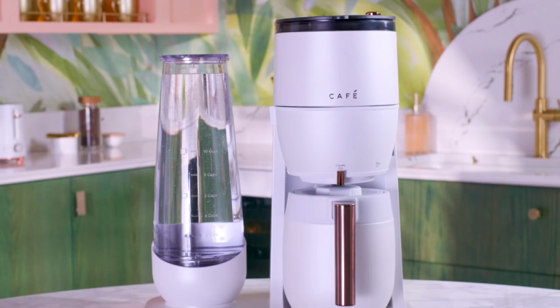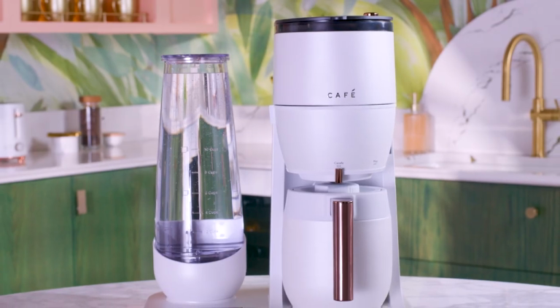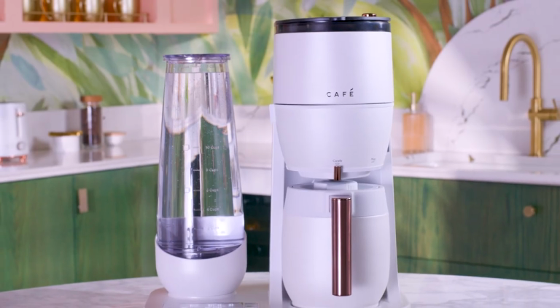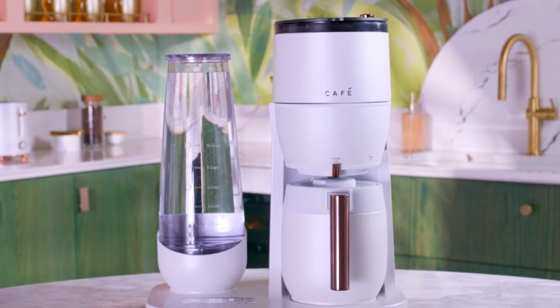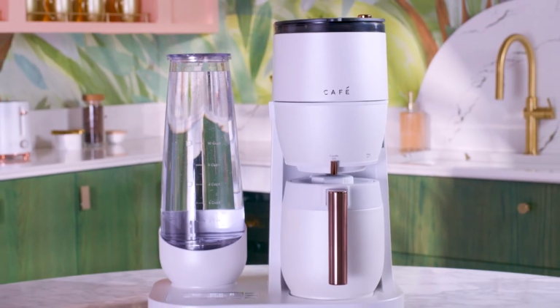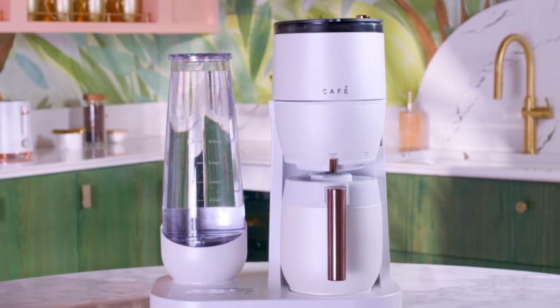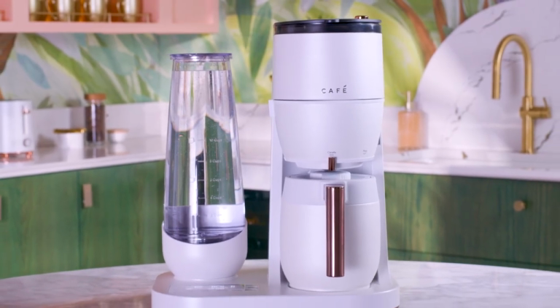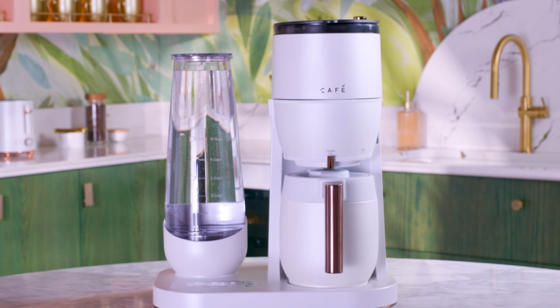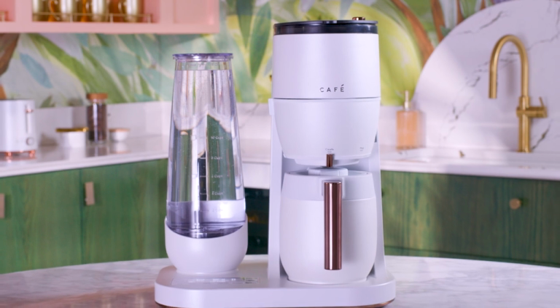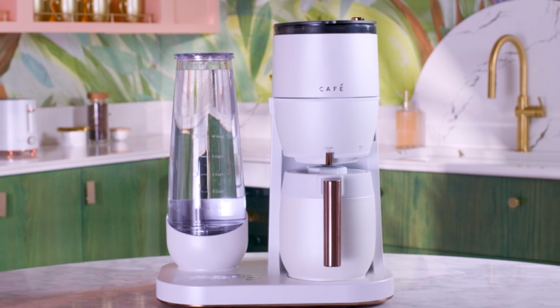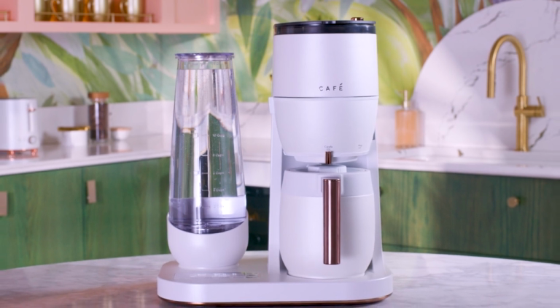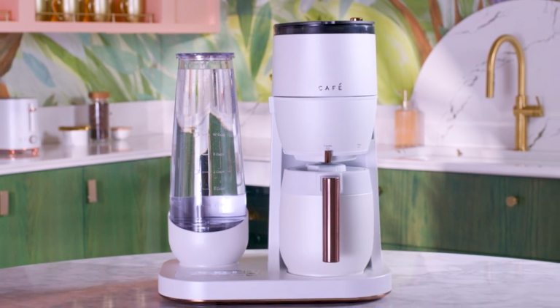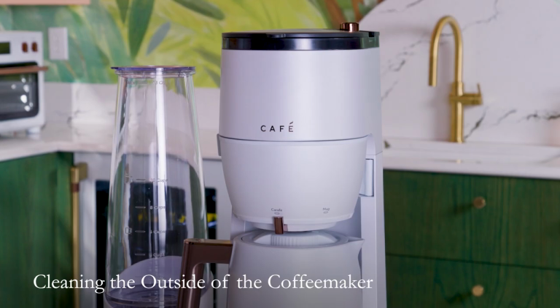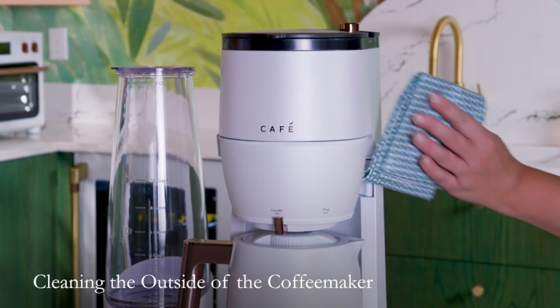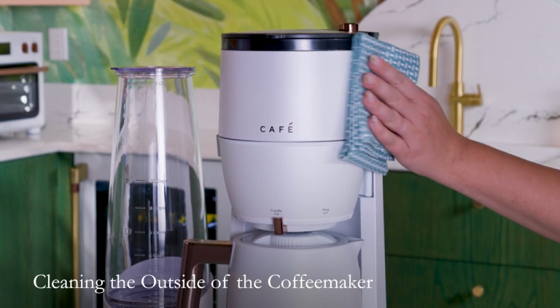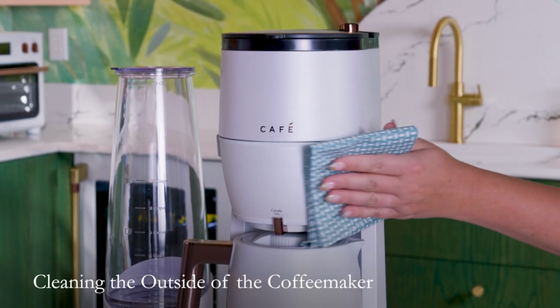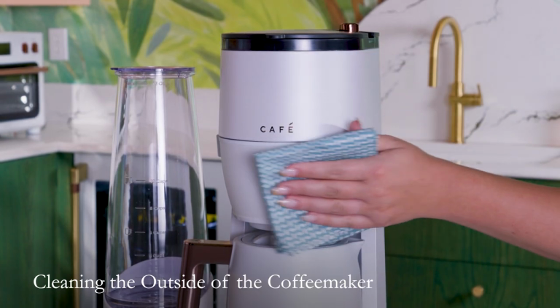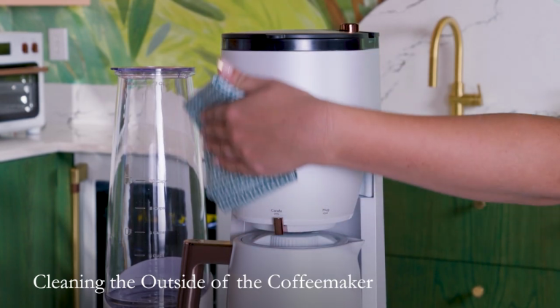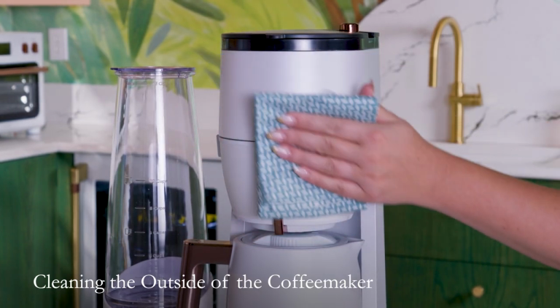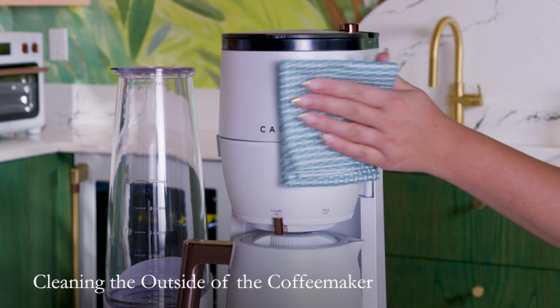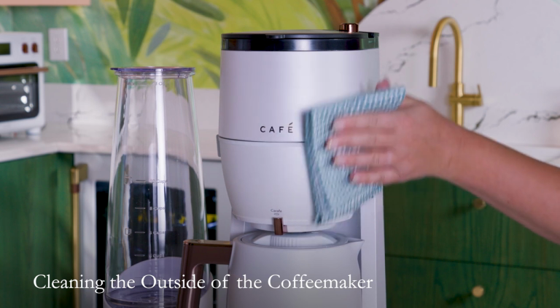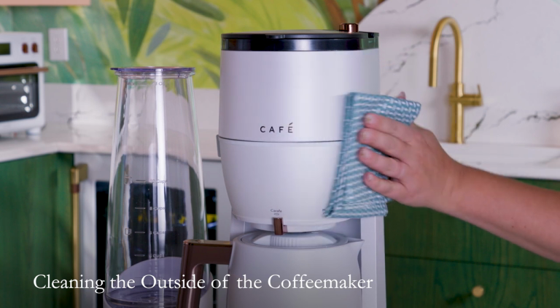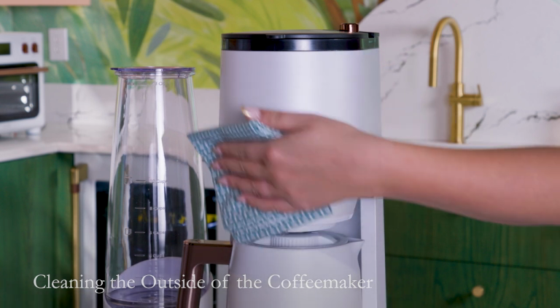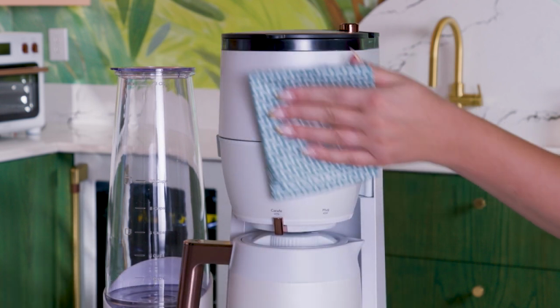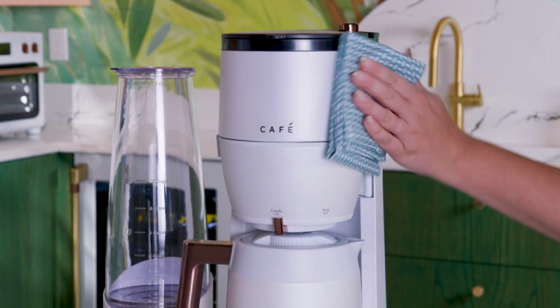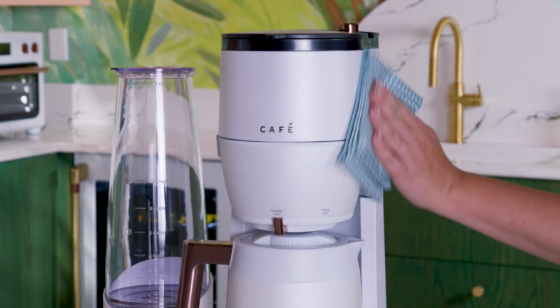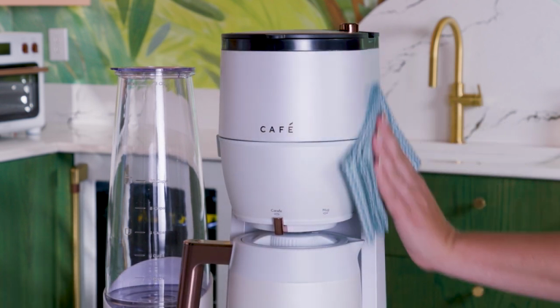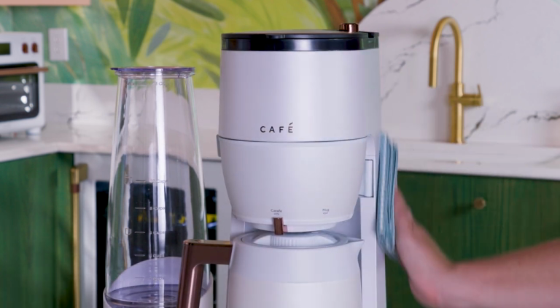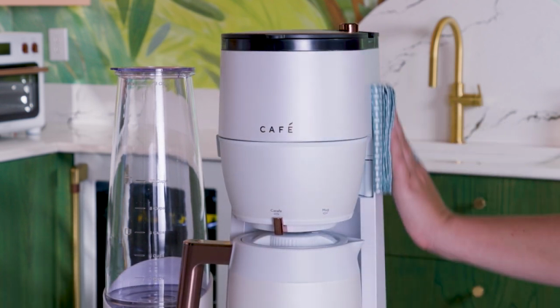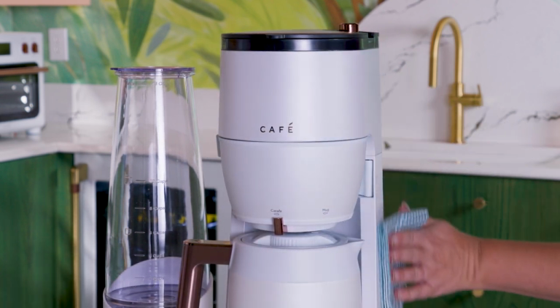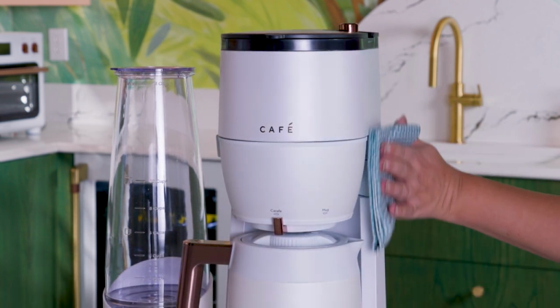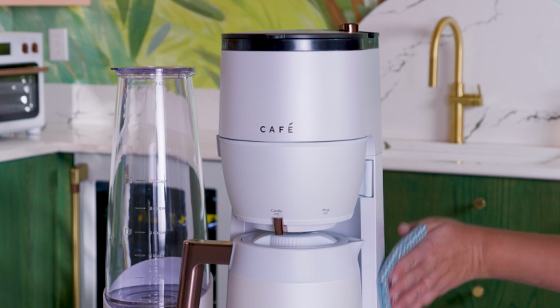Cleaning and descaling your cafe grind and brew coffee maker. Clean the outside of the coffee maker with a soft damp cloth. Do not use paper towels or abrasive cloths and cleaners as they may scratch the finish.